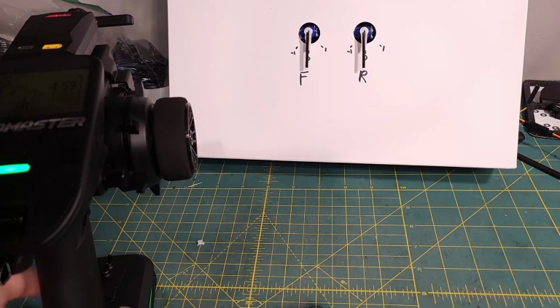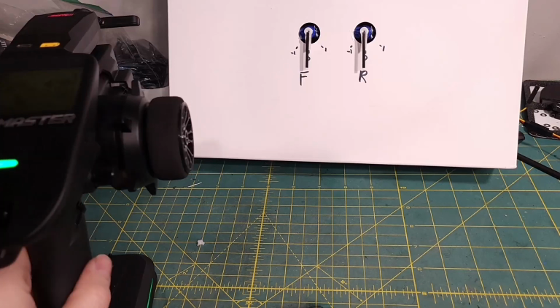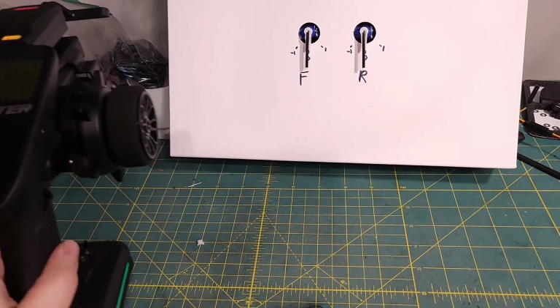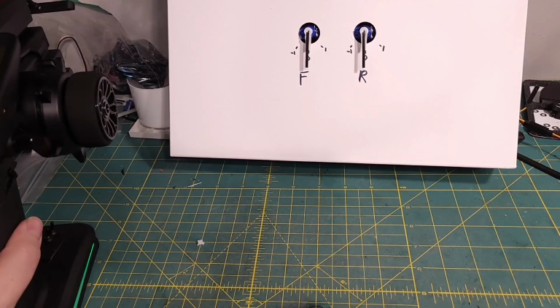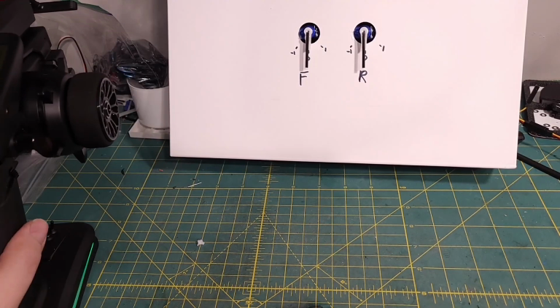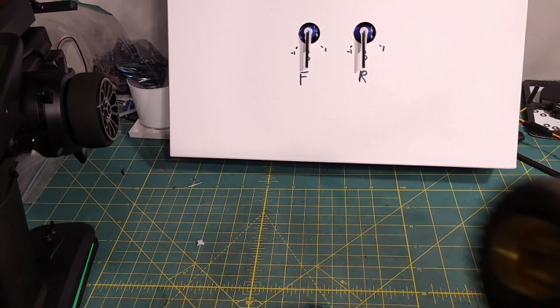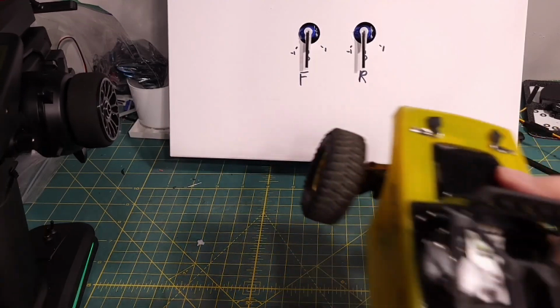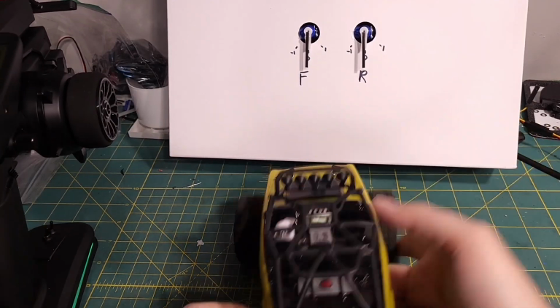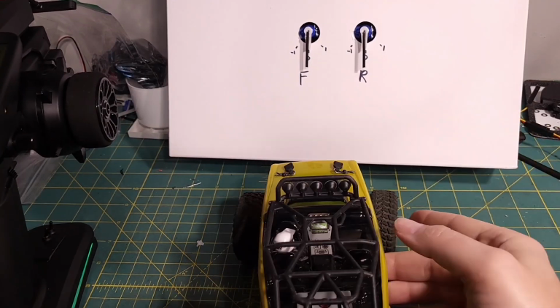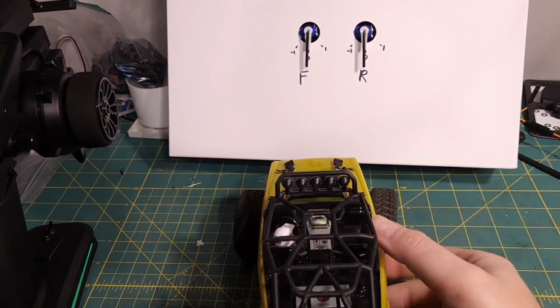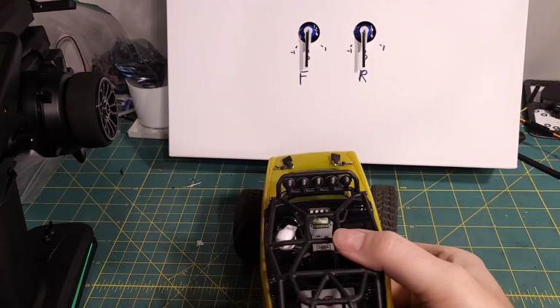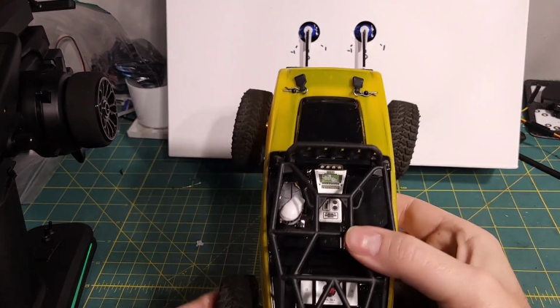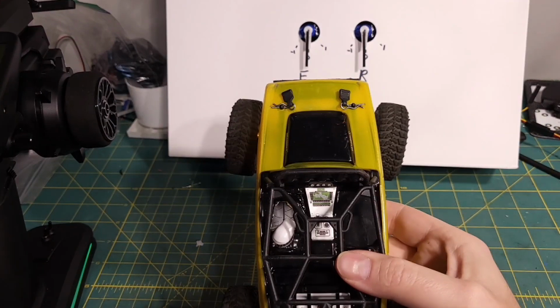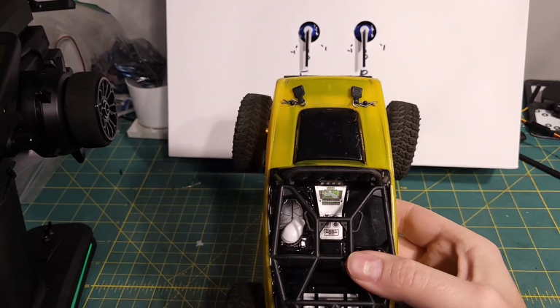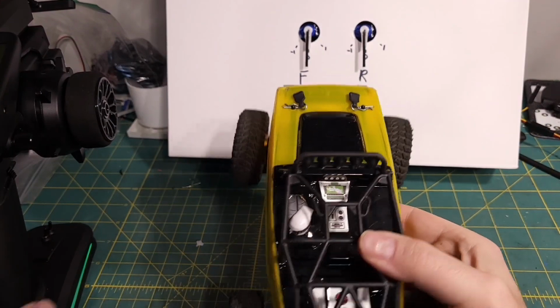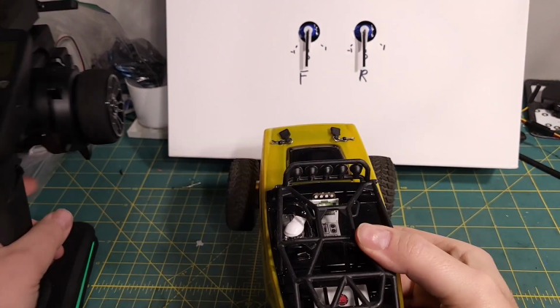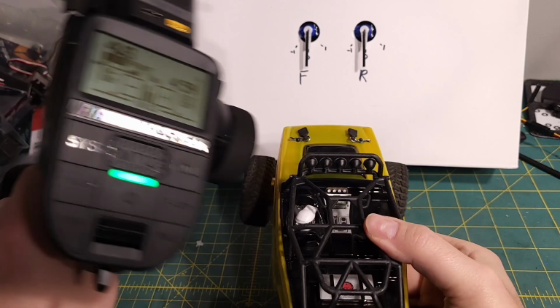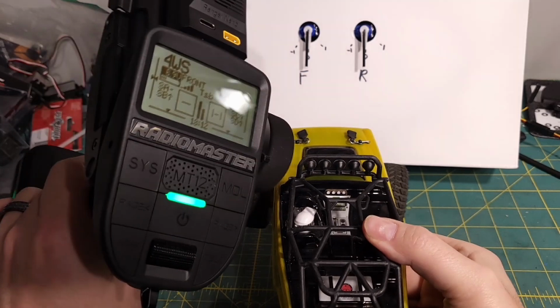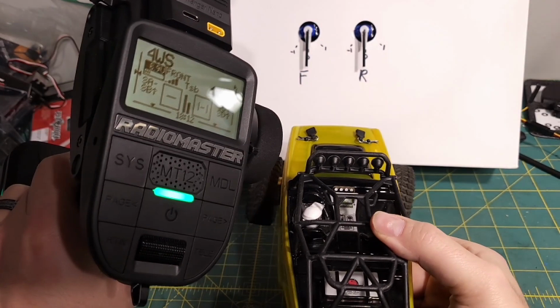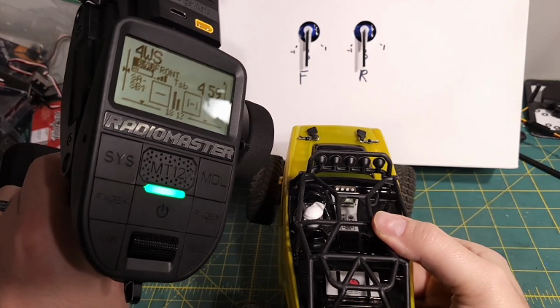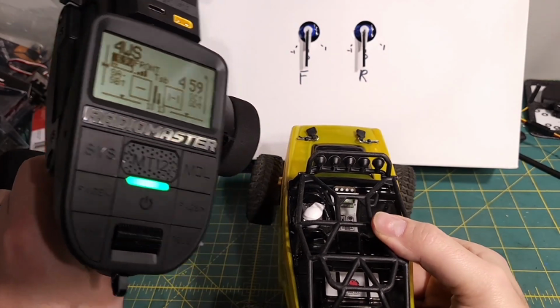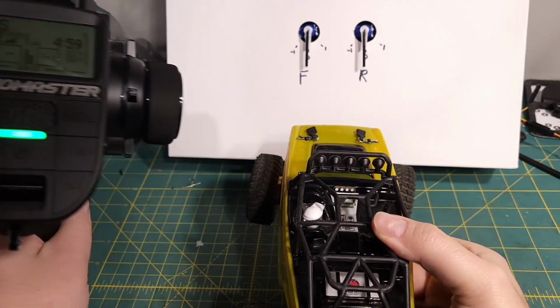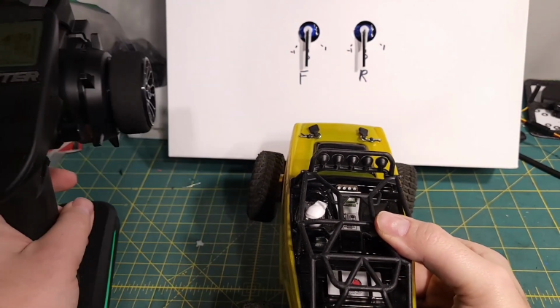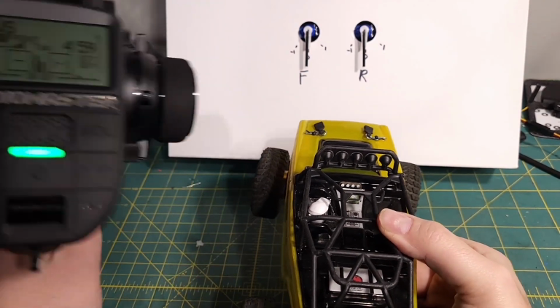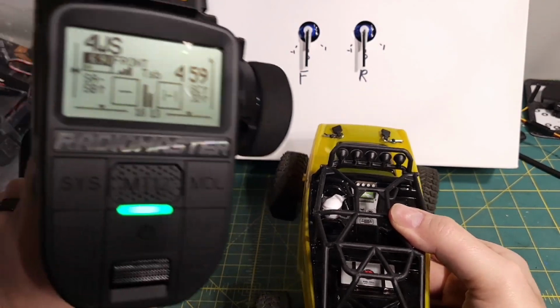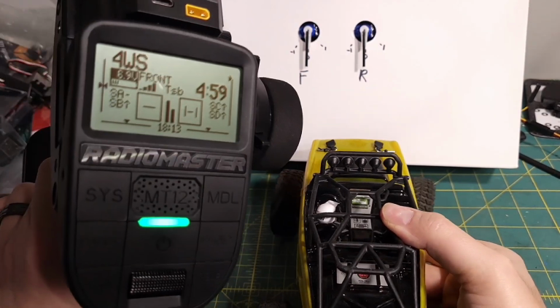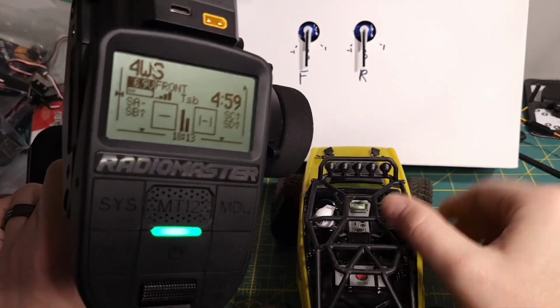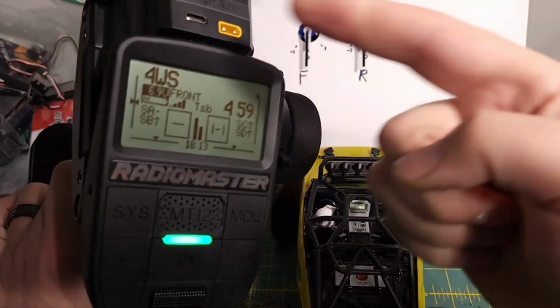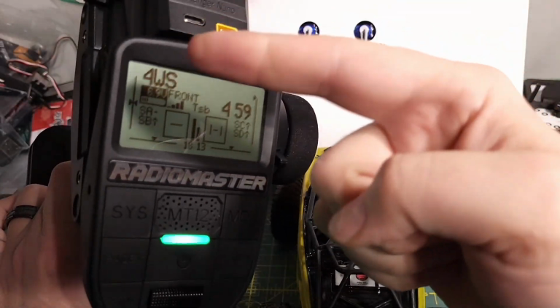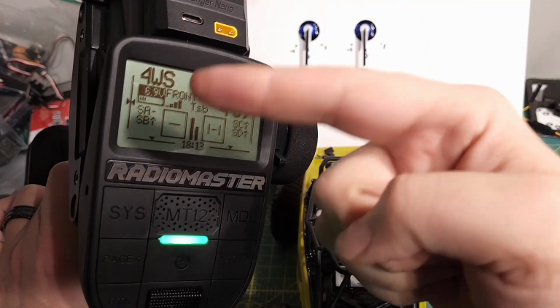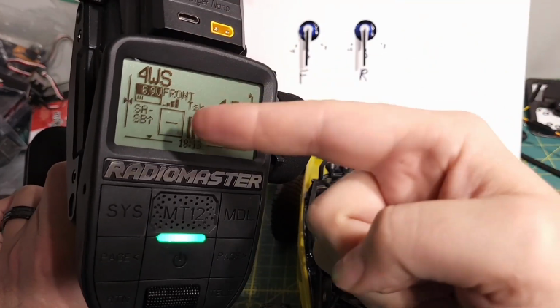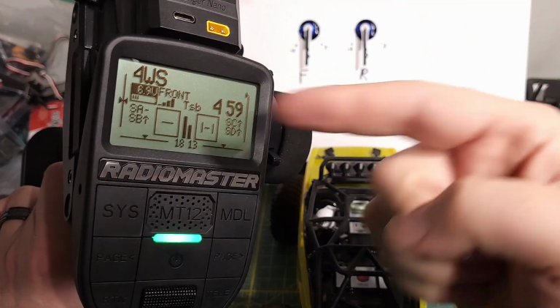Hey y'all, welcome back to The Bench. Today we're talking about another Radiomaster MT-12 setup, and today we're talking about four-wheel steering.